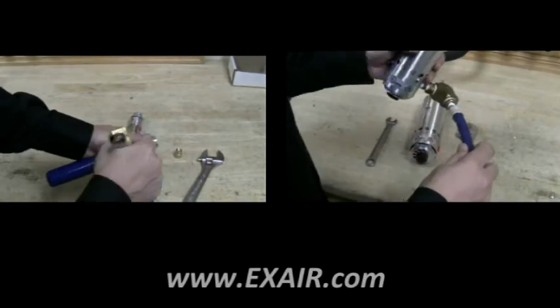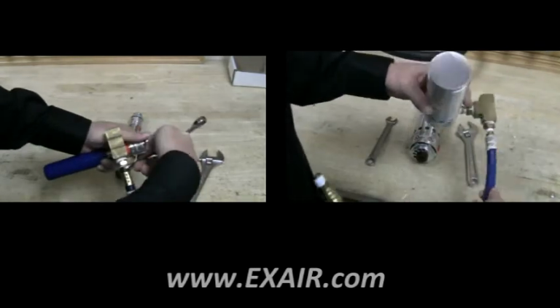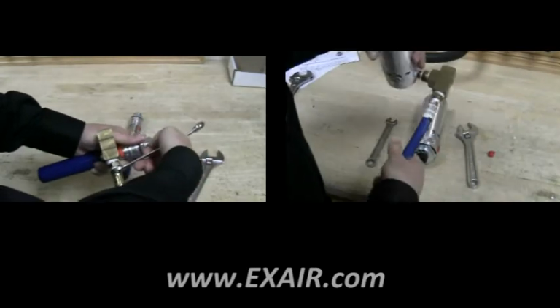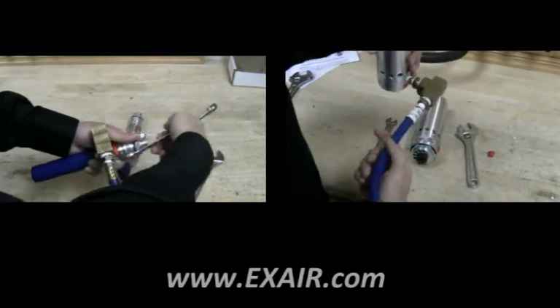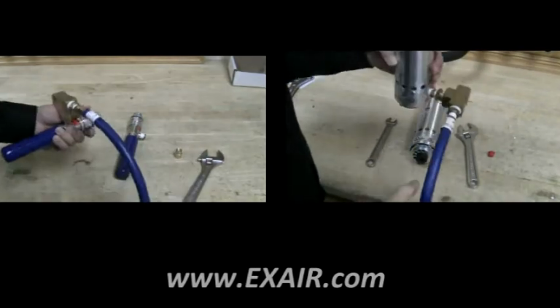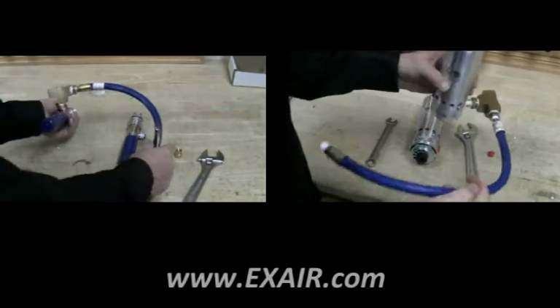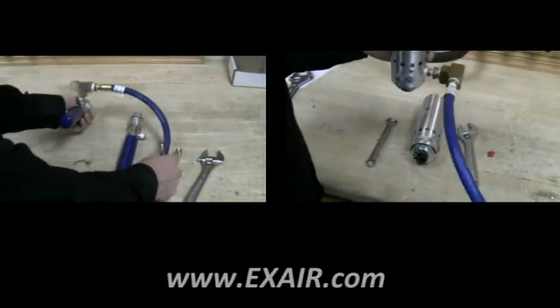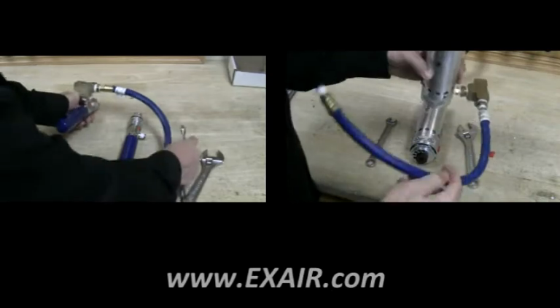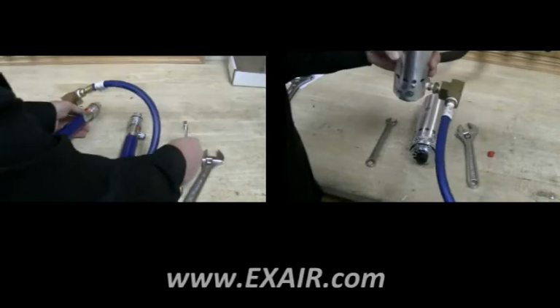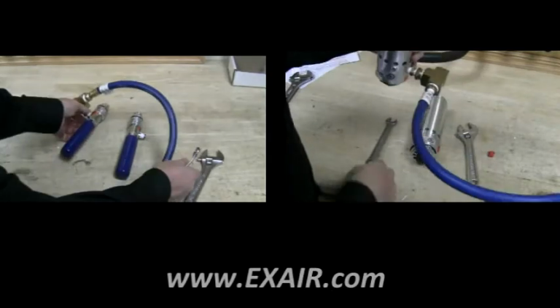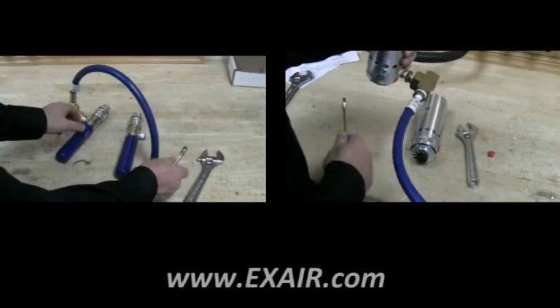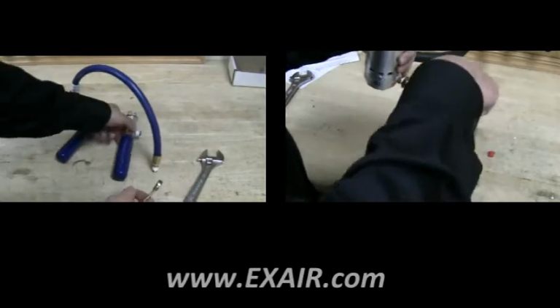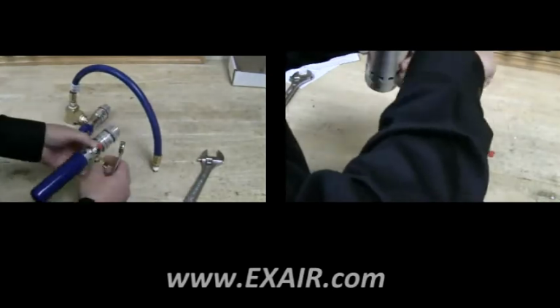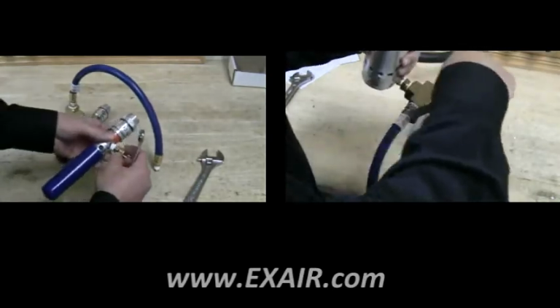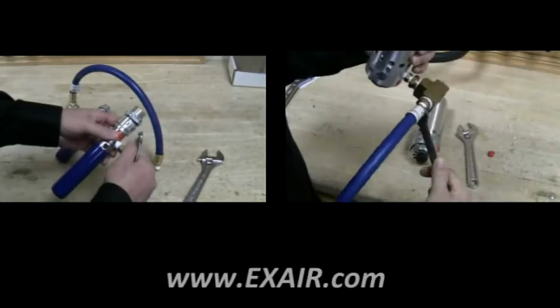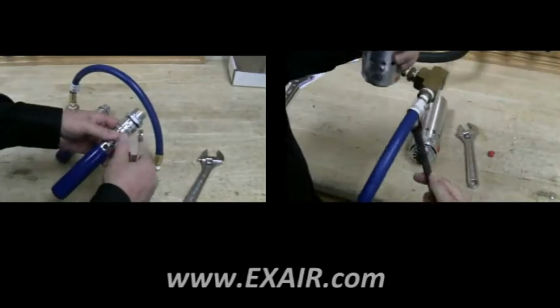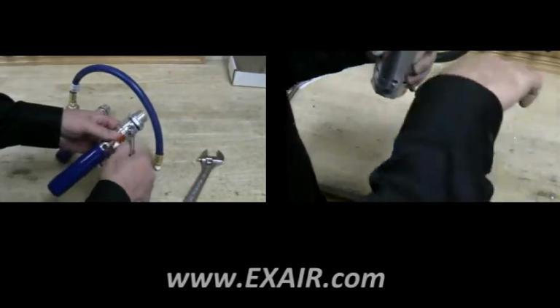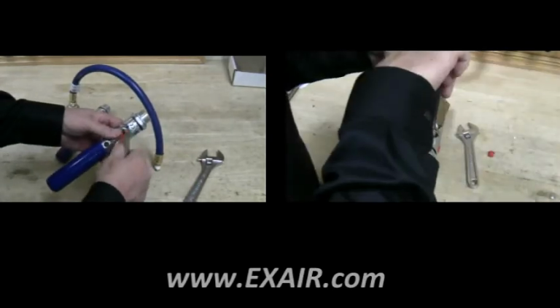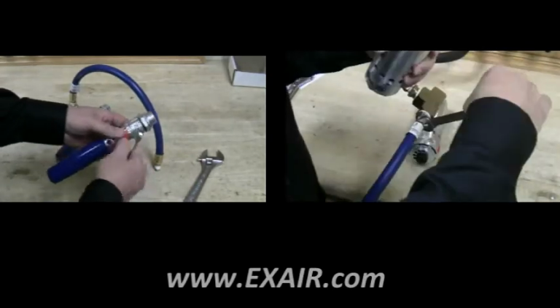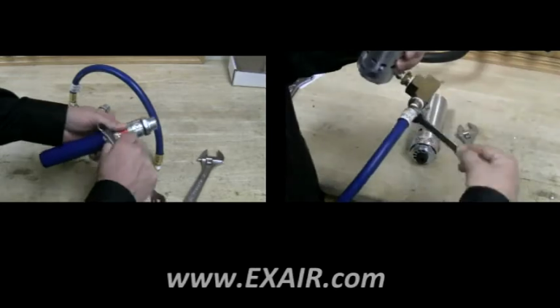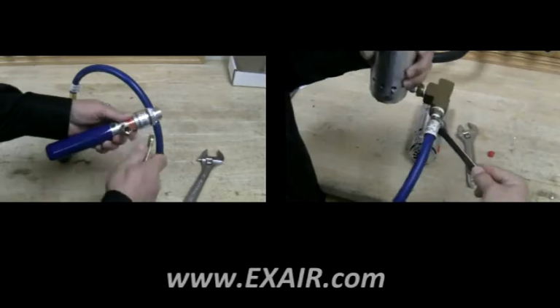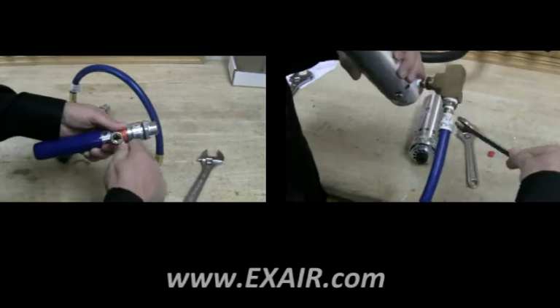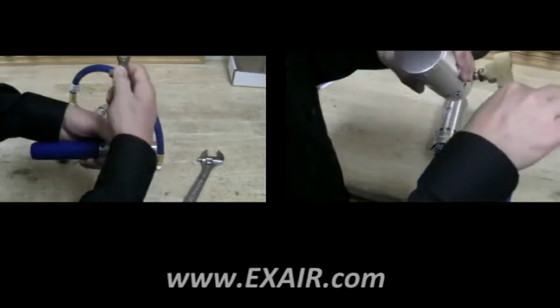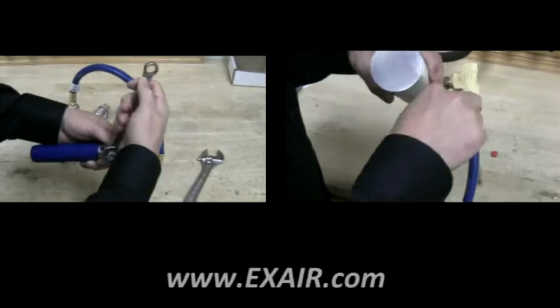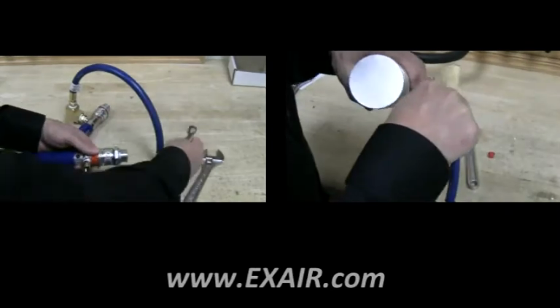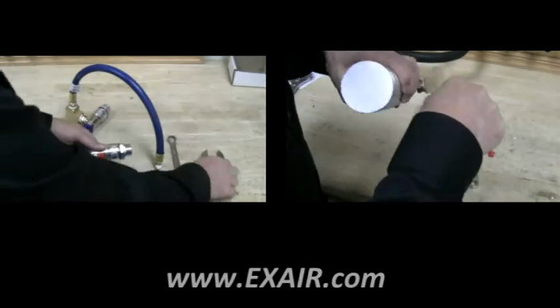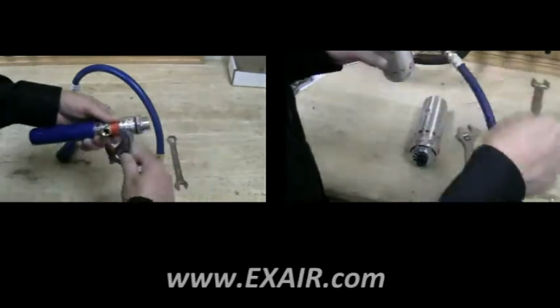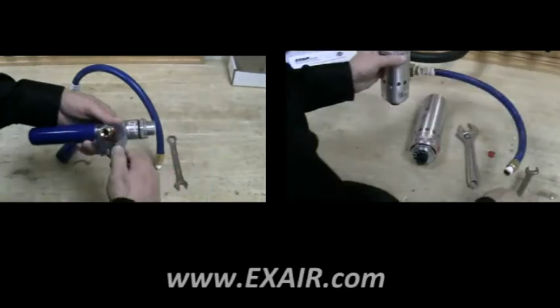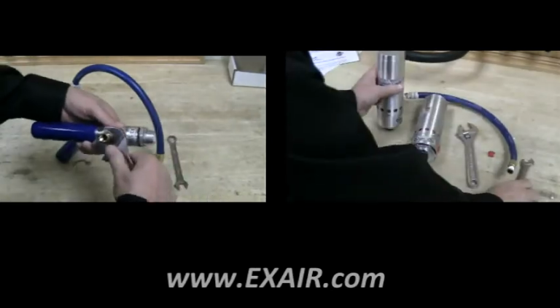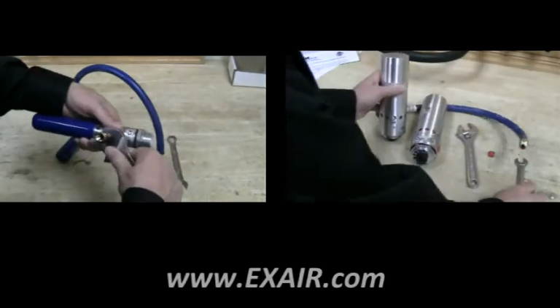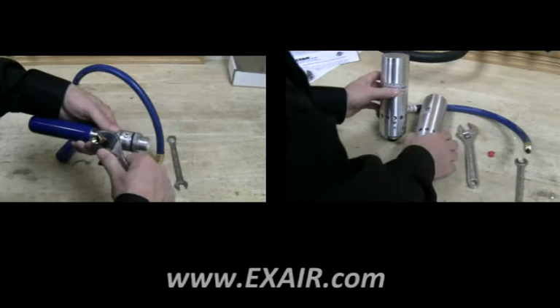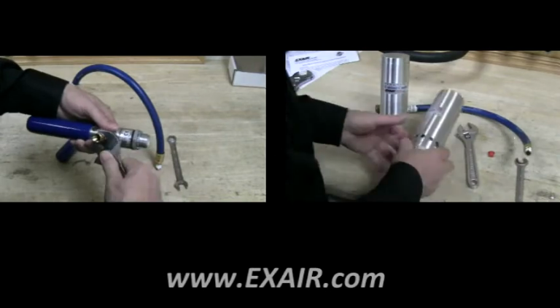As you are assembling this hardware kit, you can tighten the connections as you proceed along. We include the instruction manual with the kit, and it also has some tips and tricks that can help.